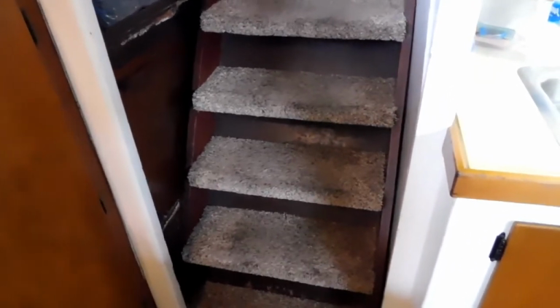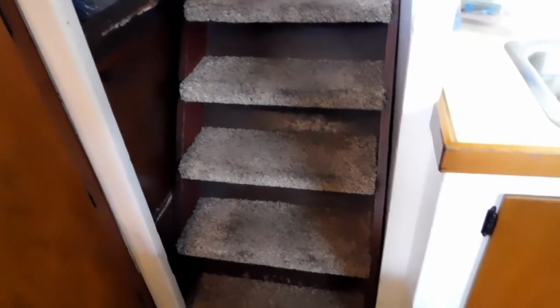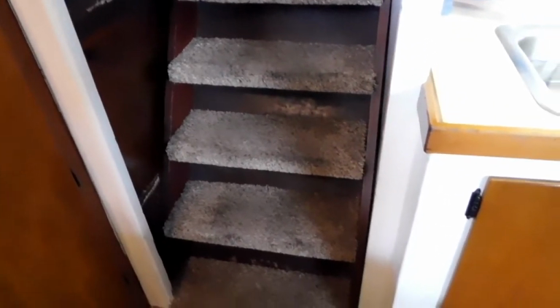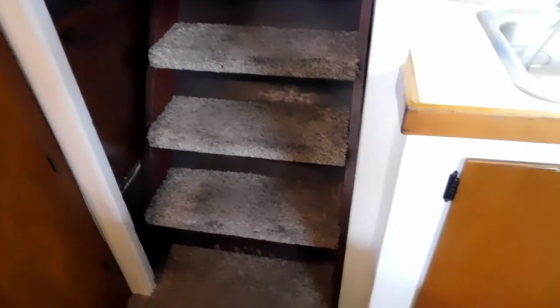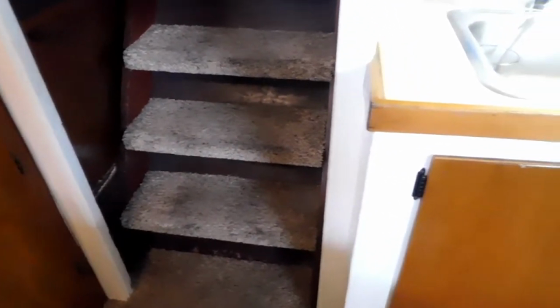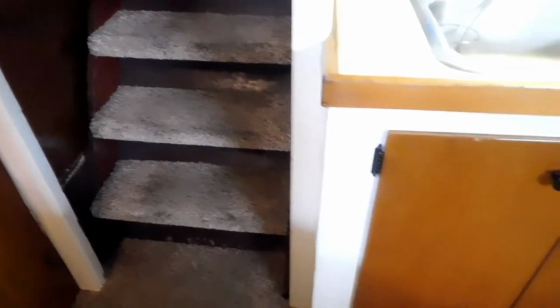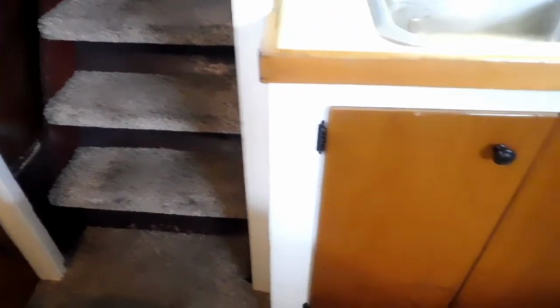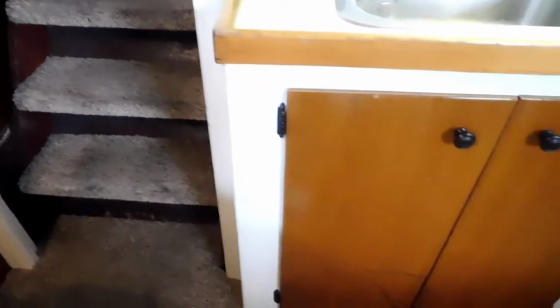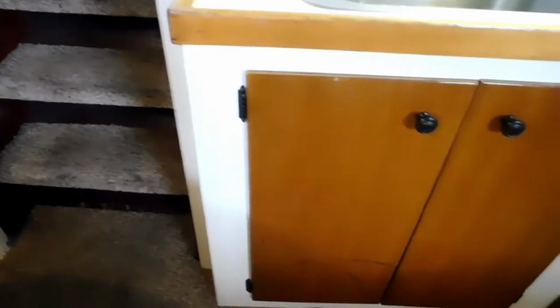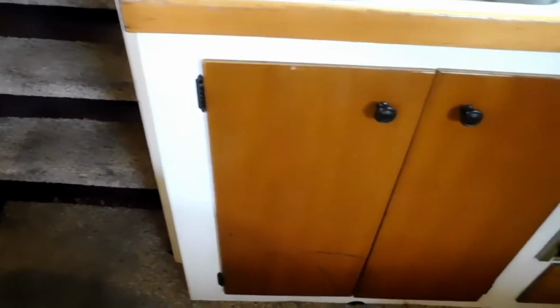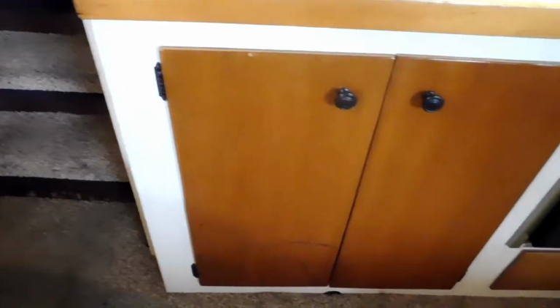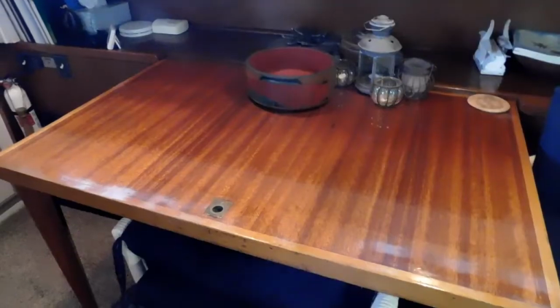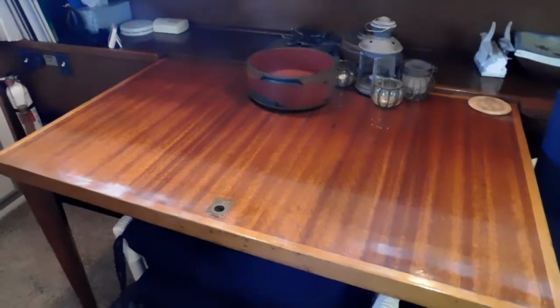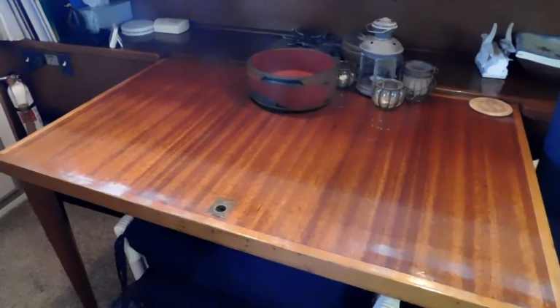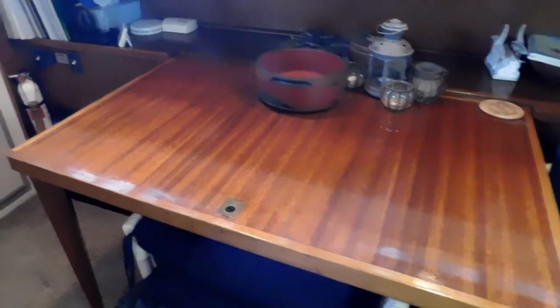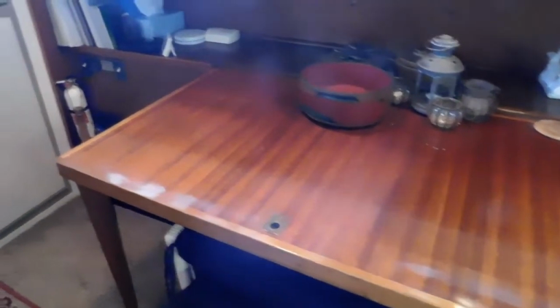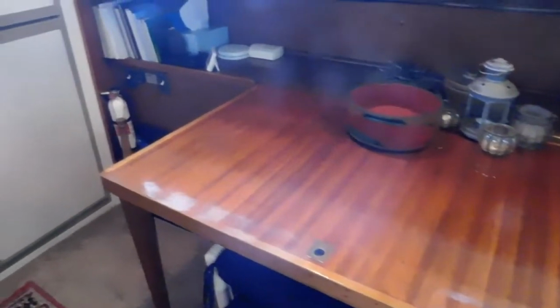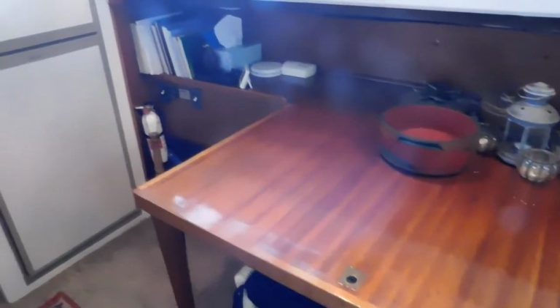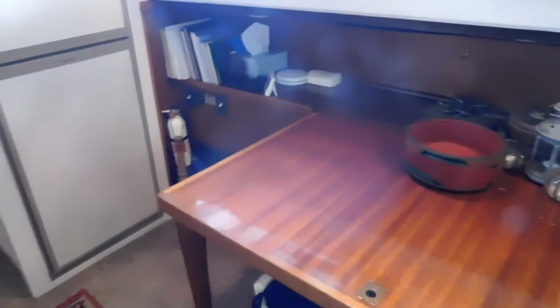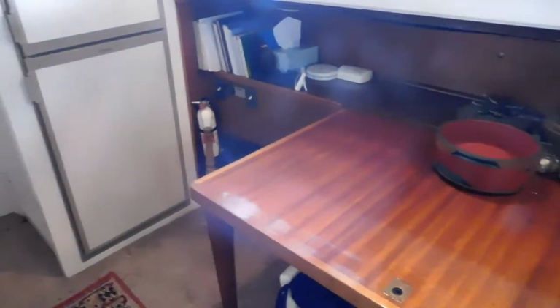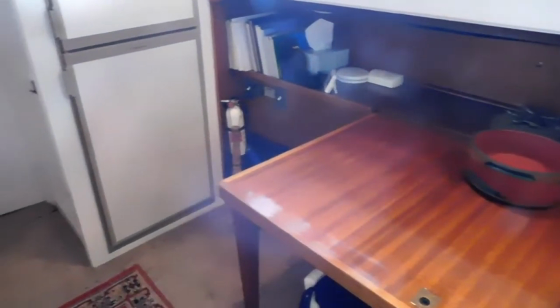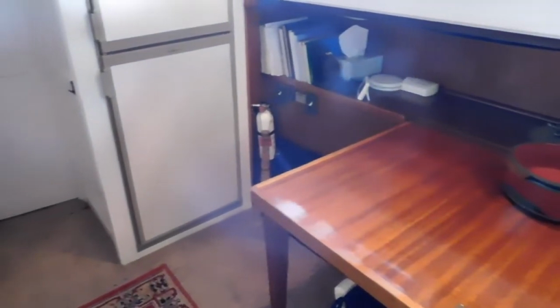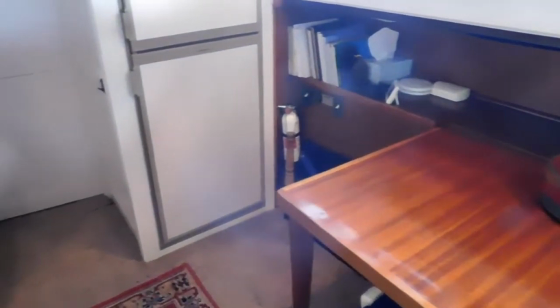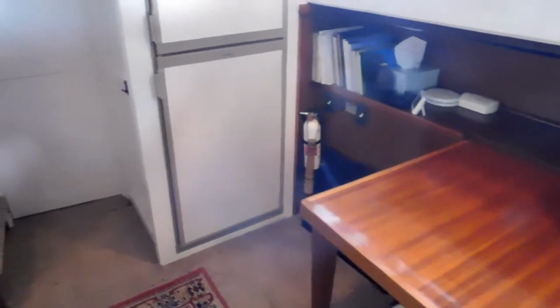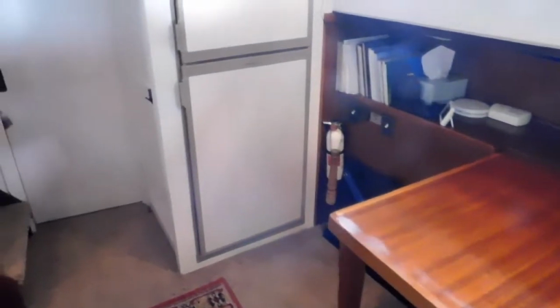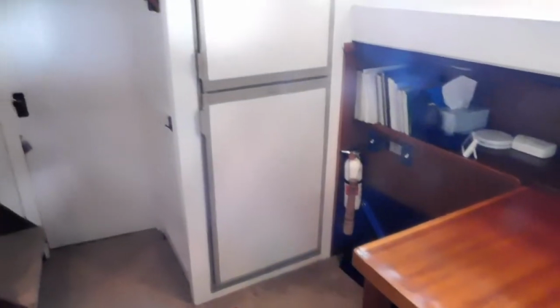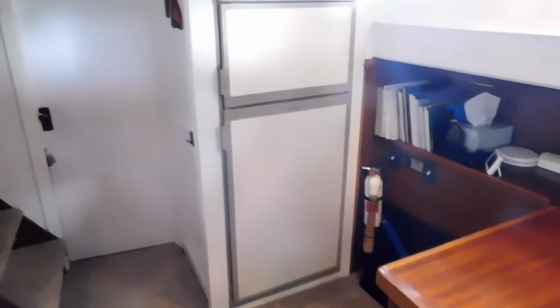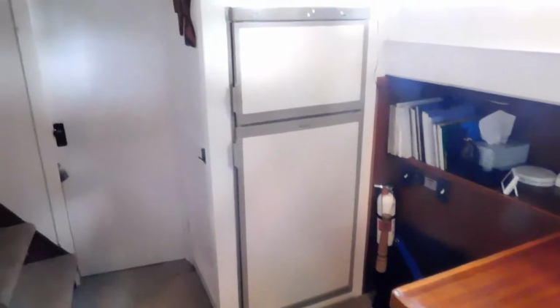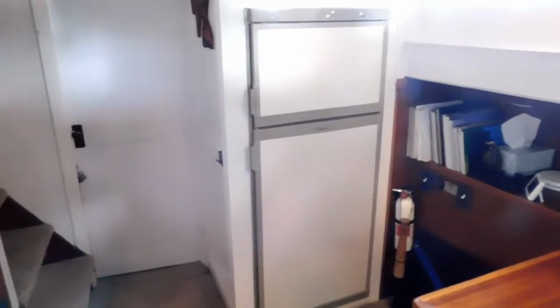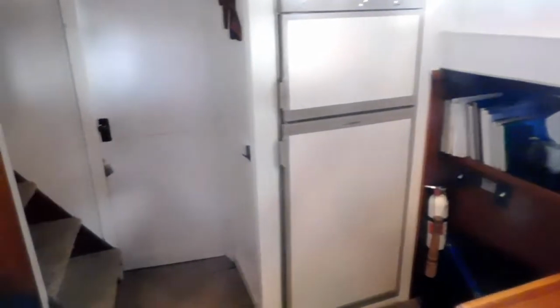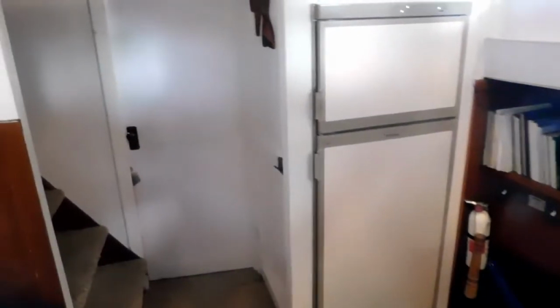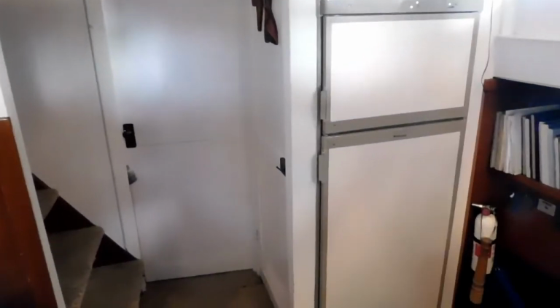There's the companion way again, back up into the pilot house. There's the refrigerator freezer, both 110 and 12-volt.